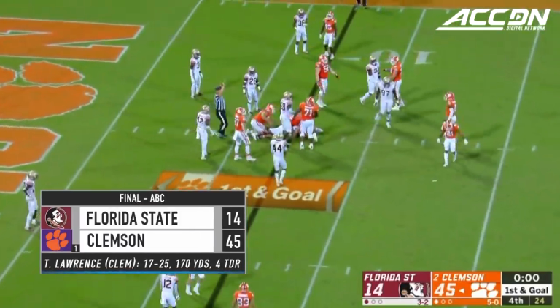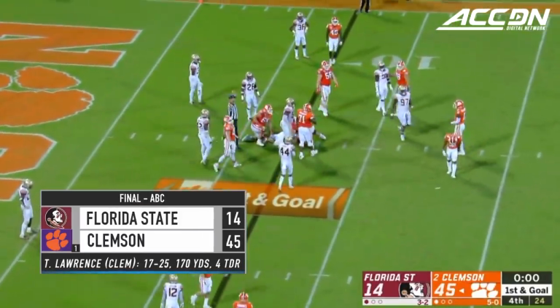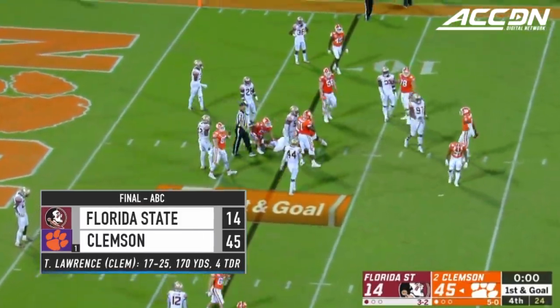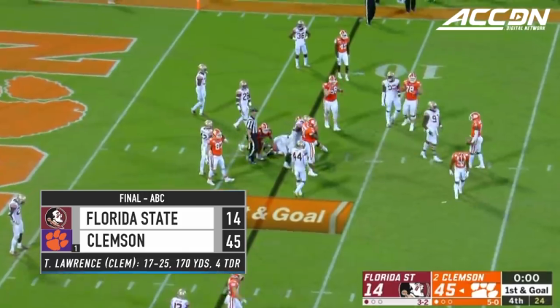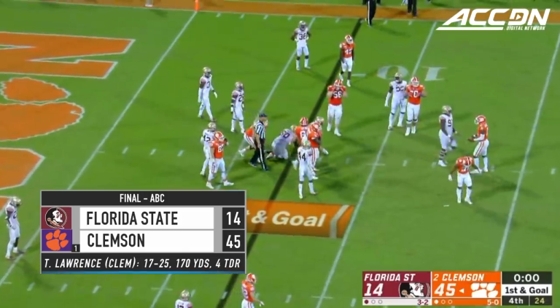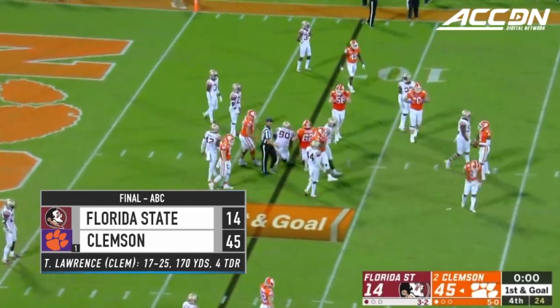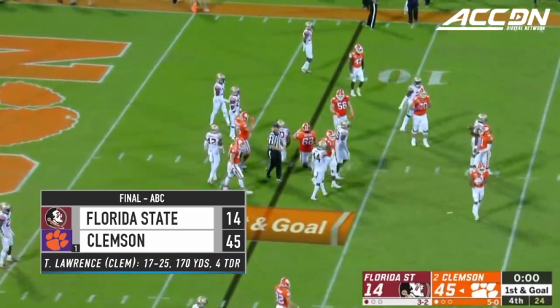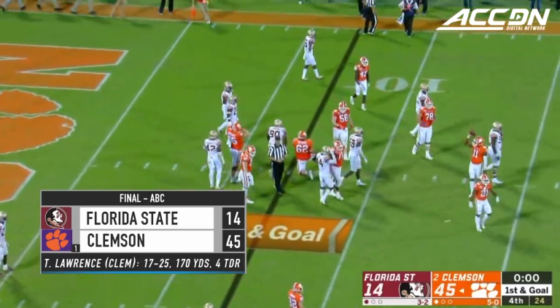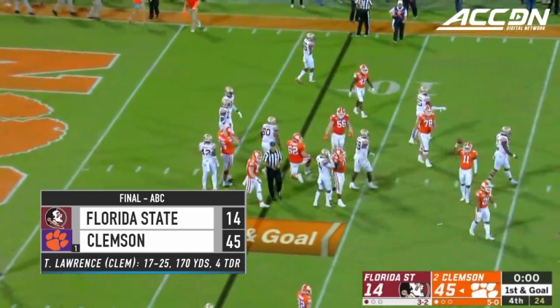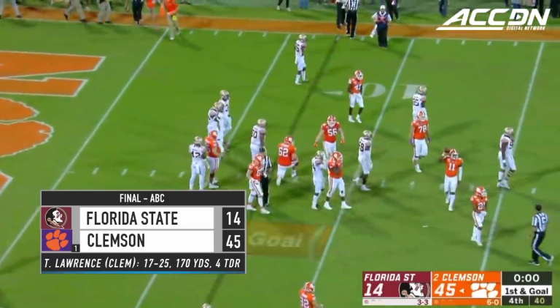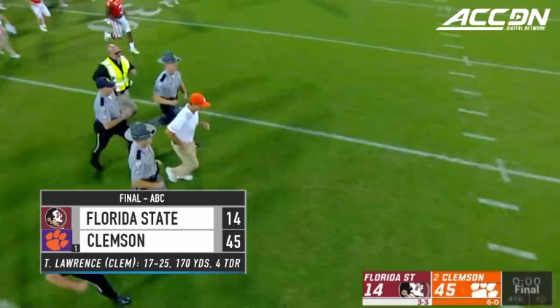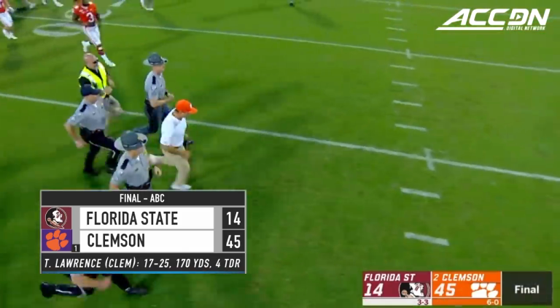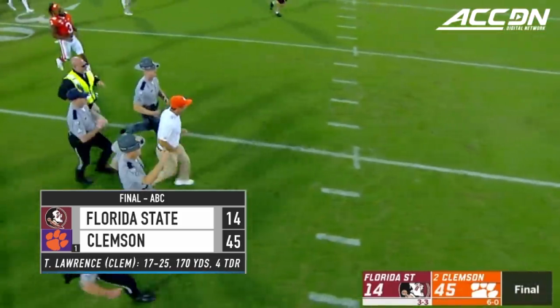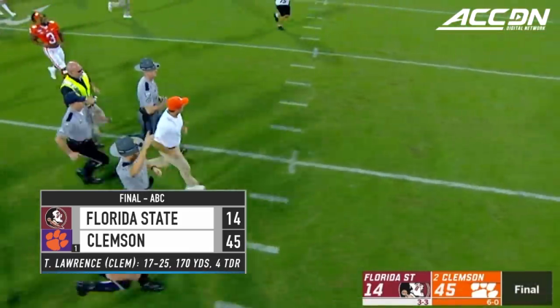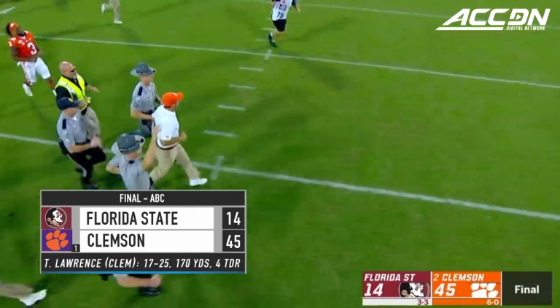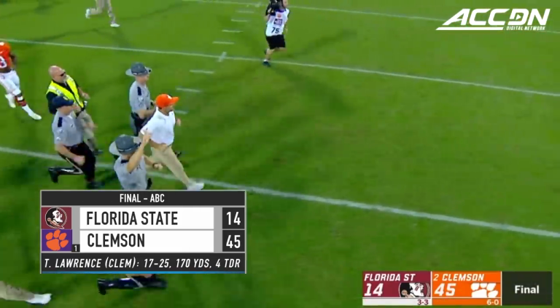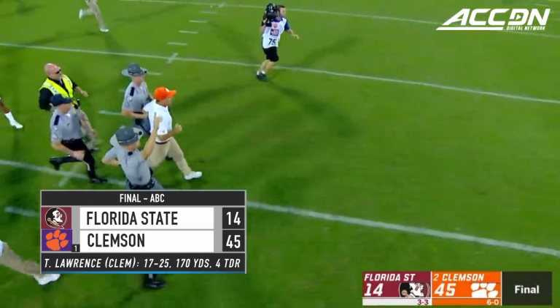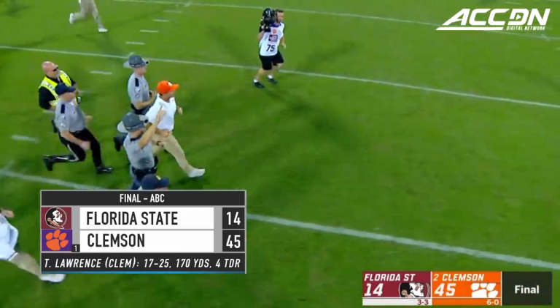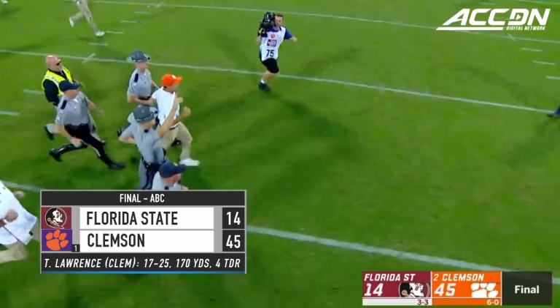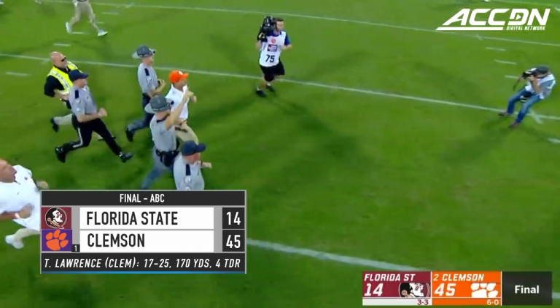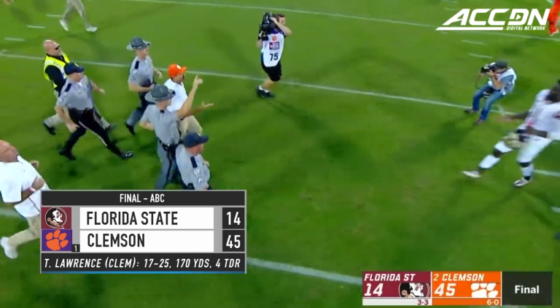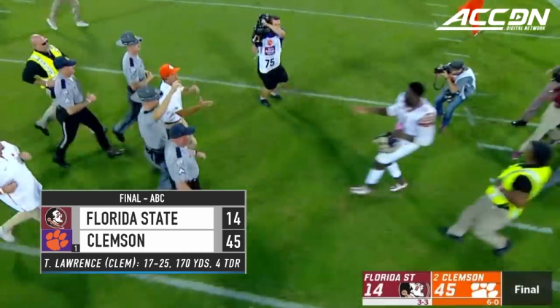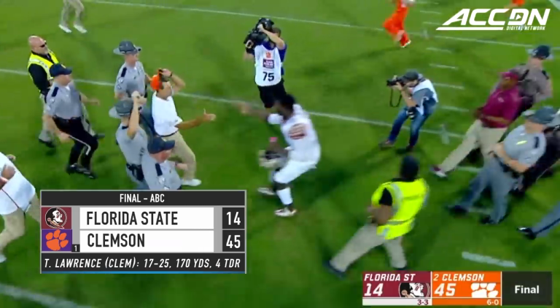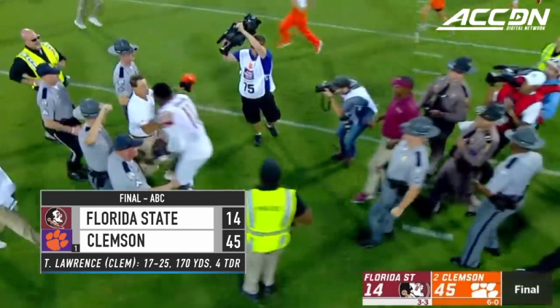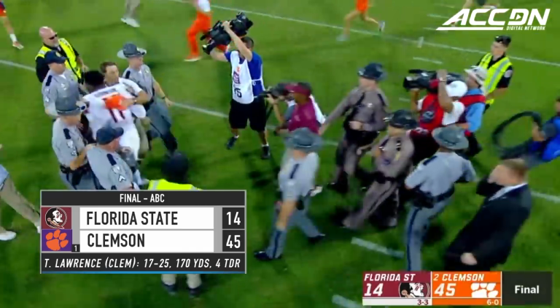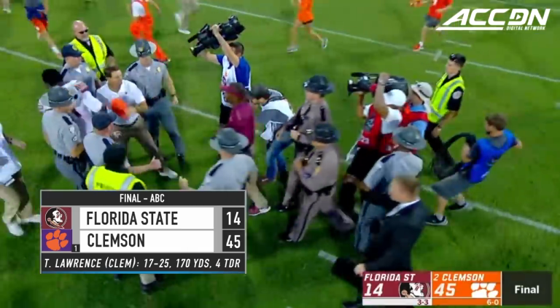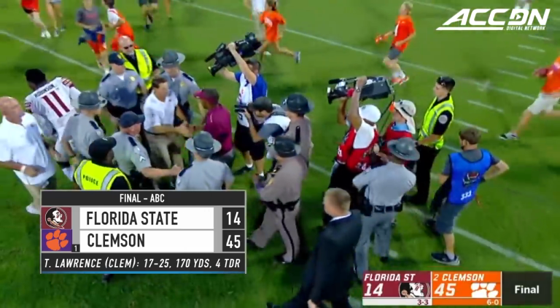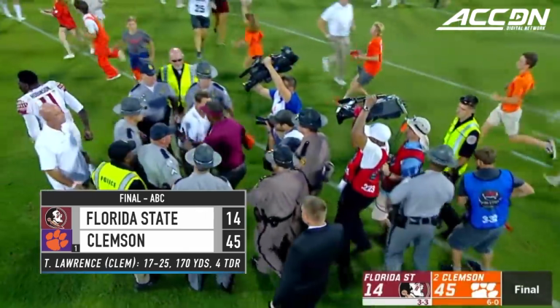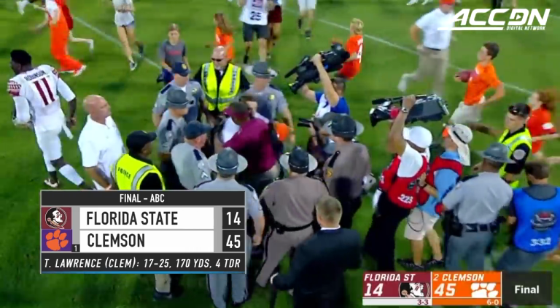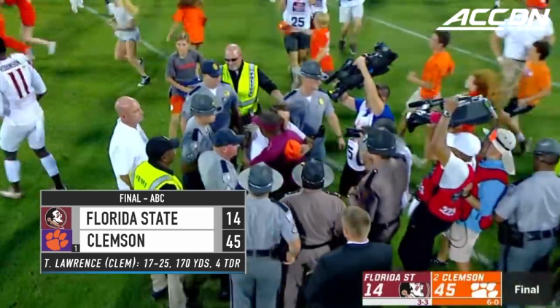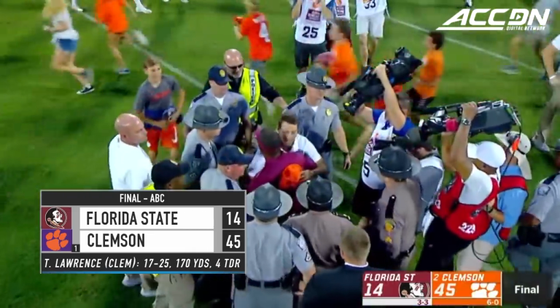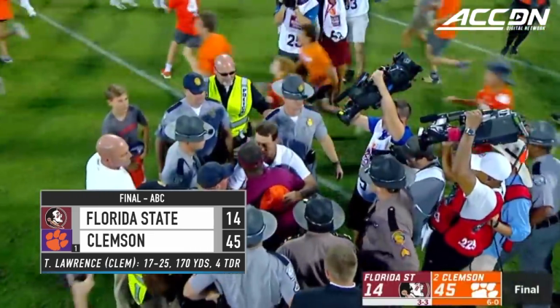Zeros on the clock, and this game was over shortly after the singing of the national anthem. Clemson wins 45-14.